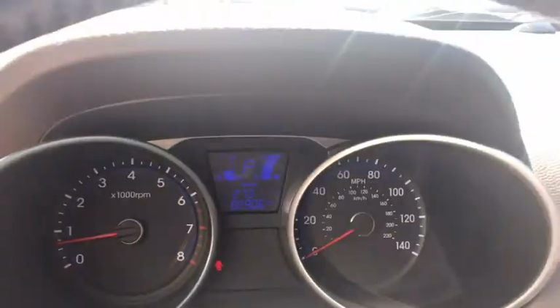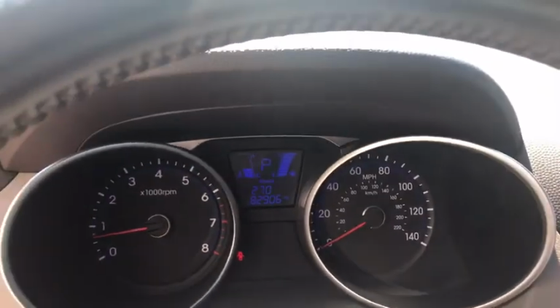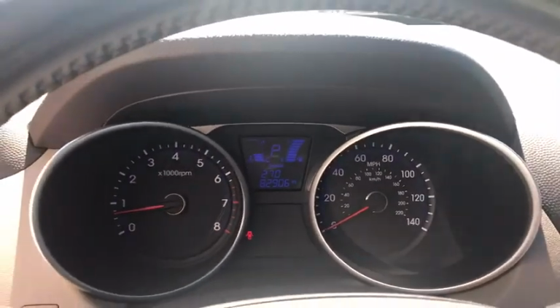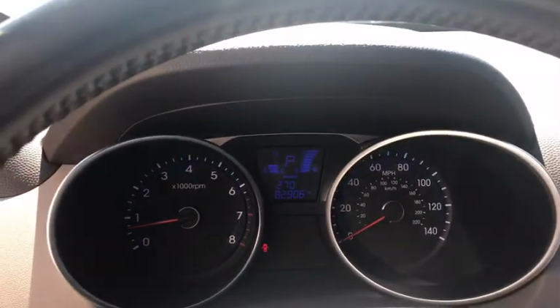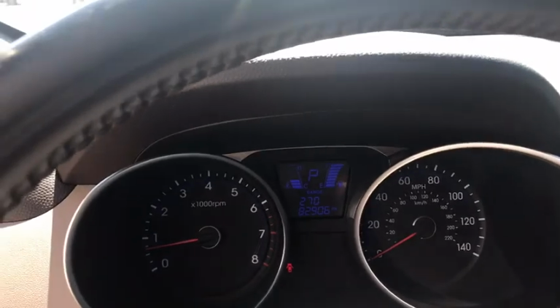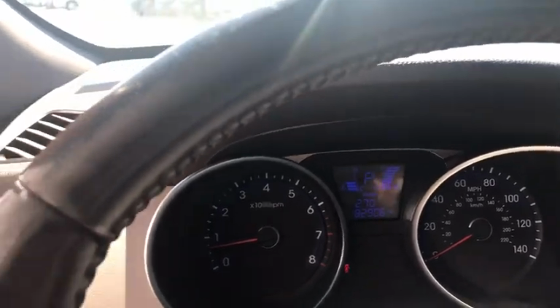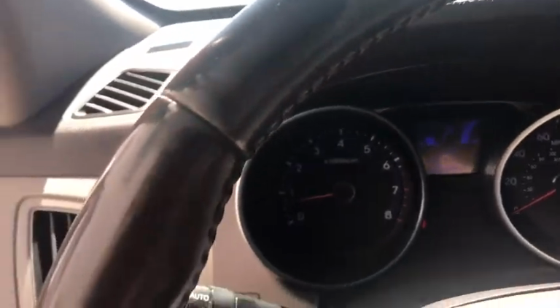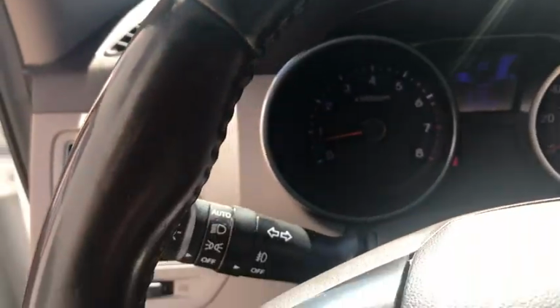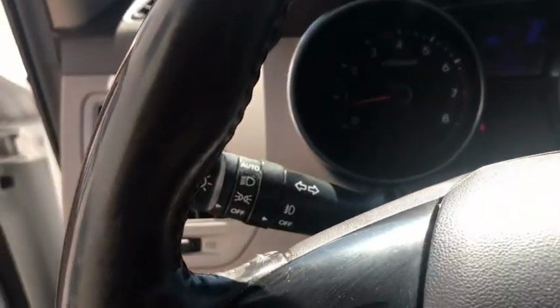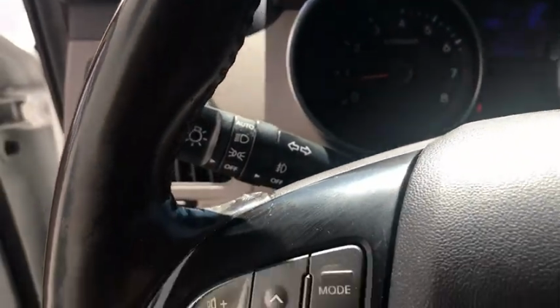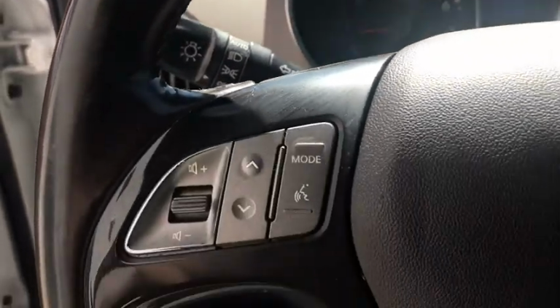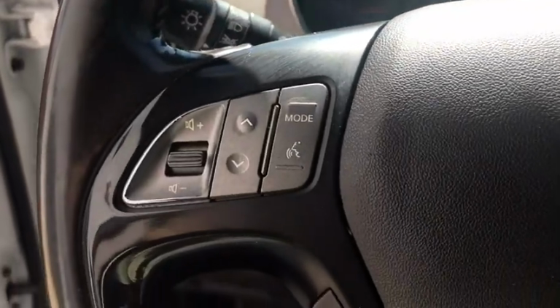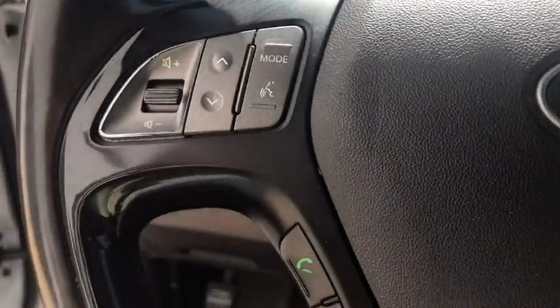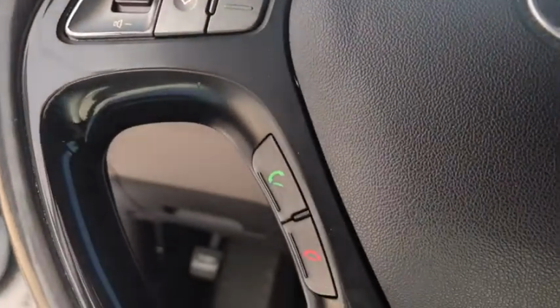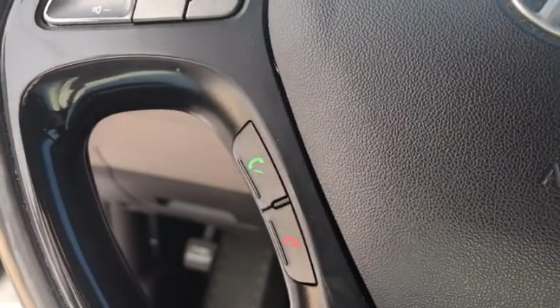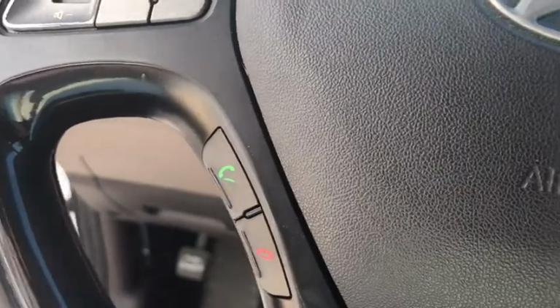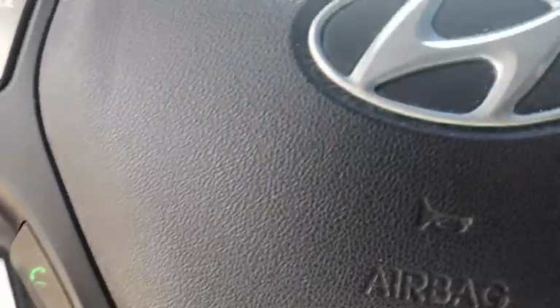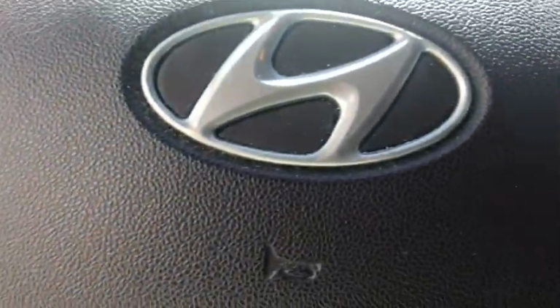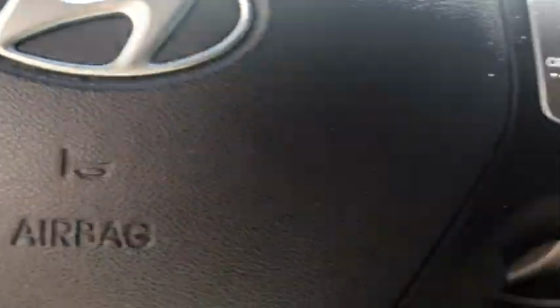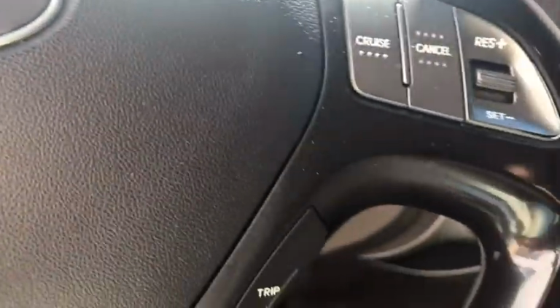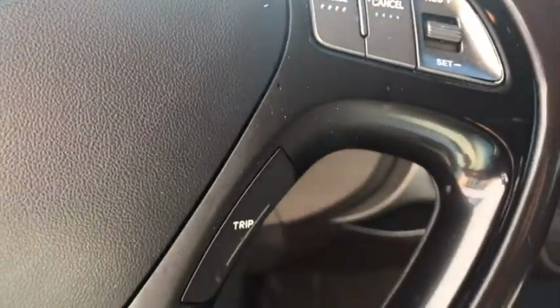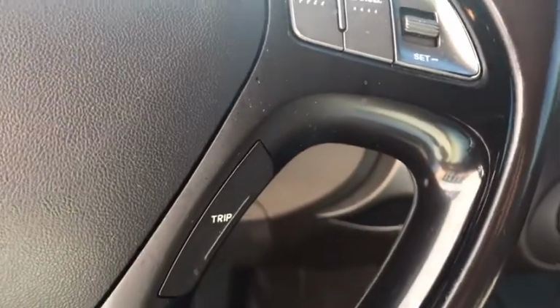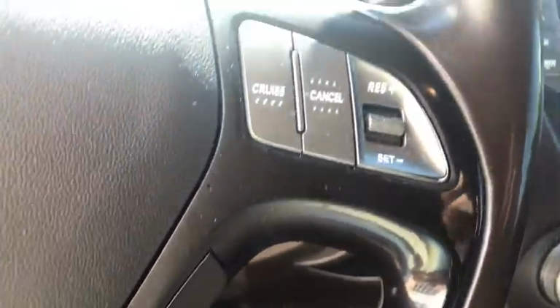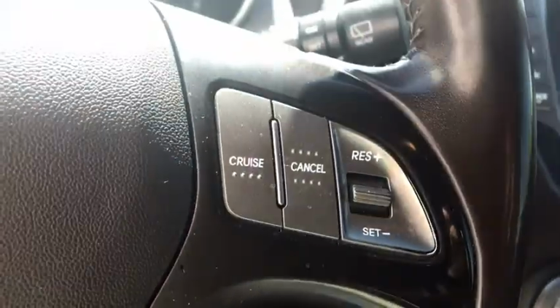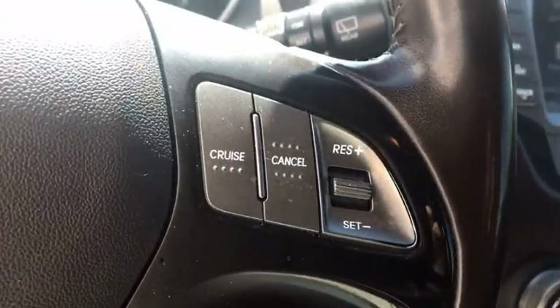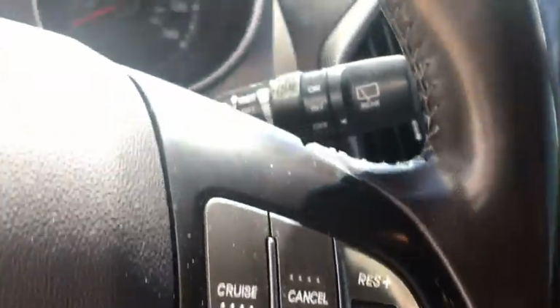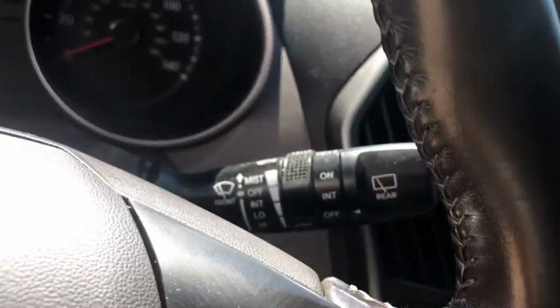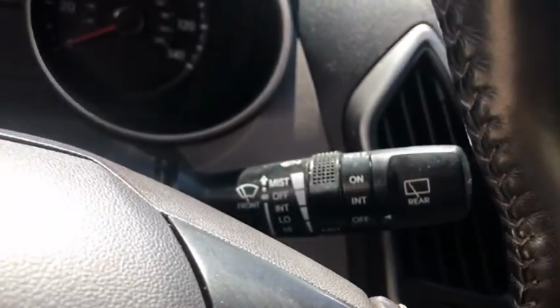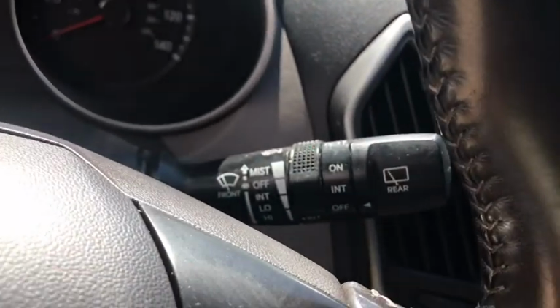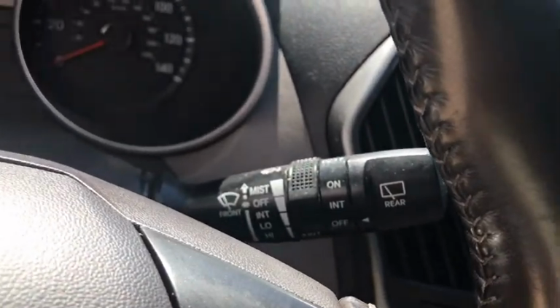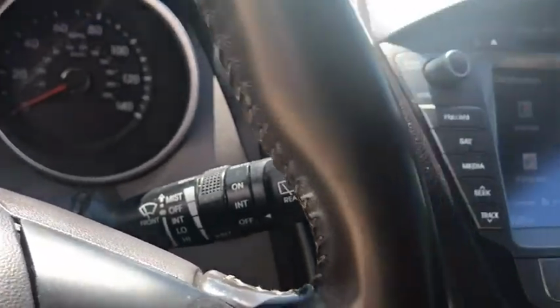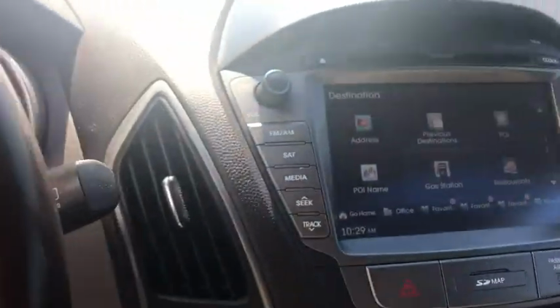Backup camera, leather-wrapped steering wheel, trip computer, fog lights, carpeted floor mats, cargo net, outside temperature gauge, leather seats, wheel locks, engine immobilizer, tinted glass, cargo tray, low tire pressure warning.